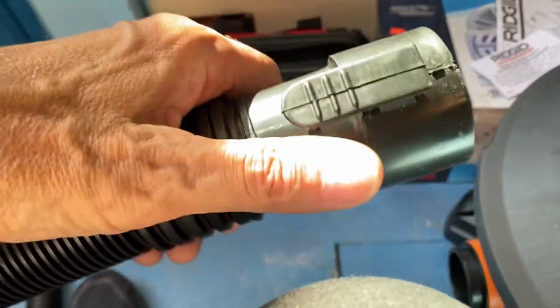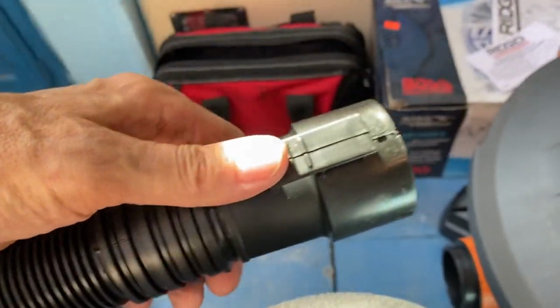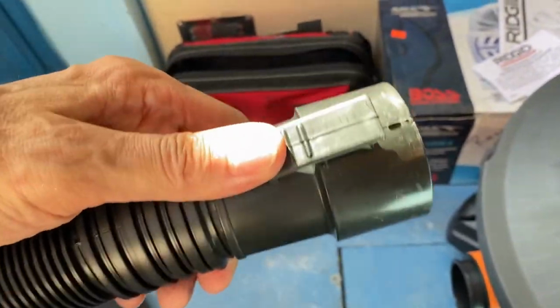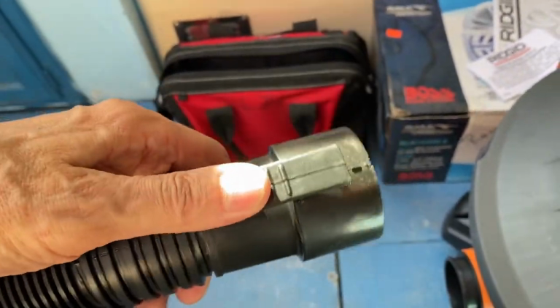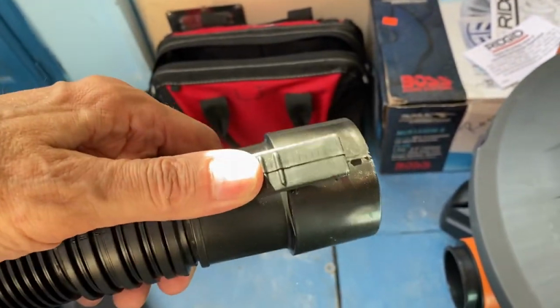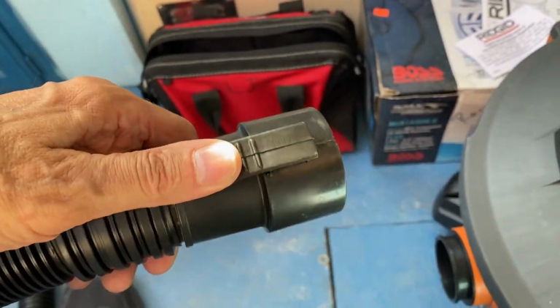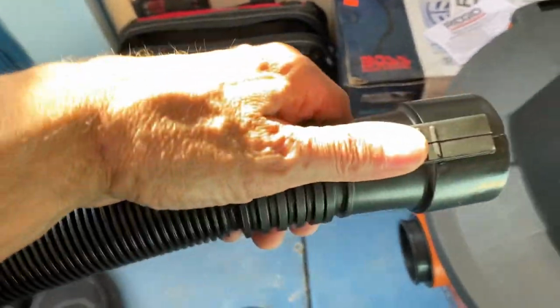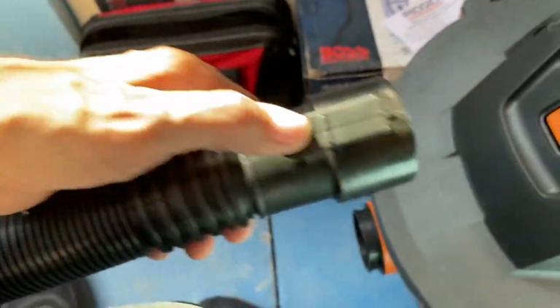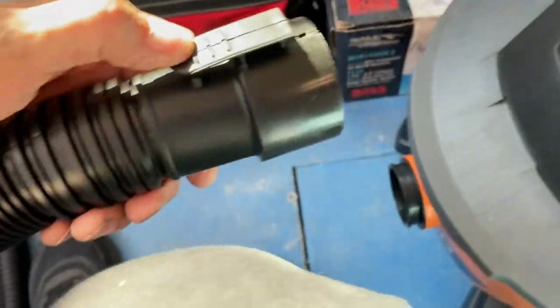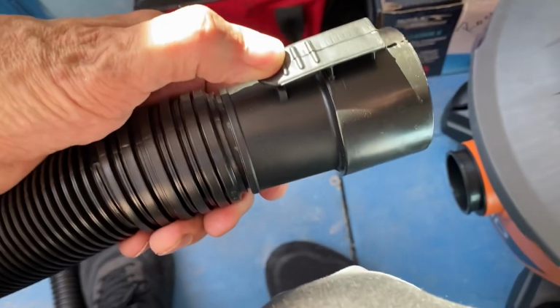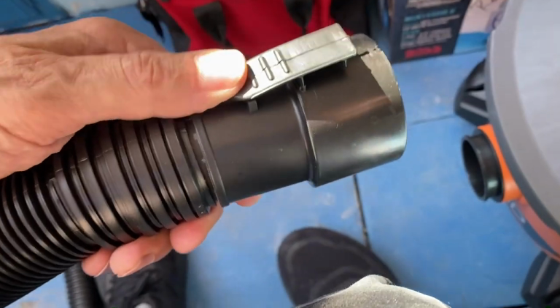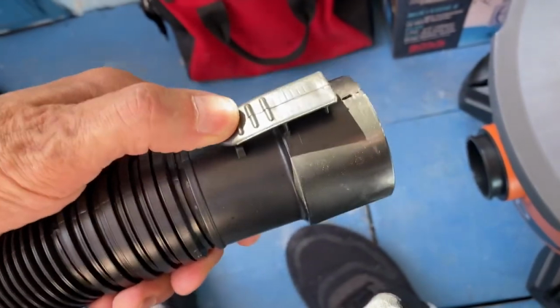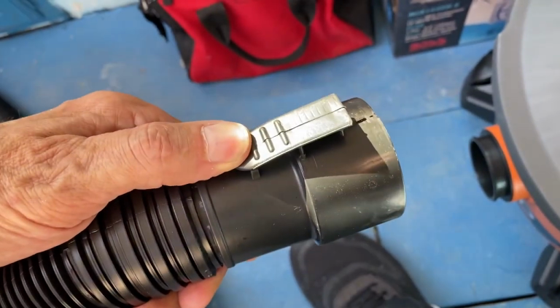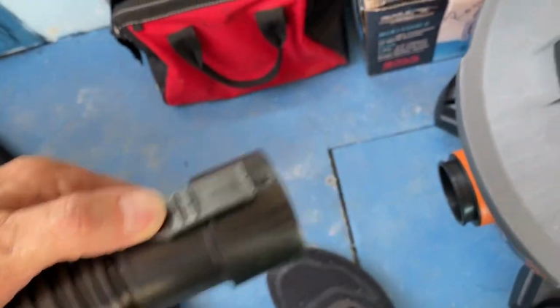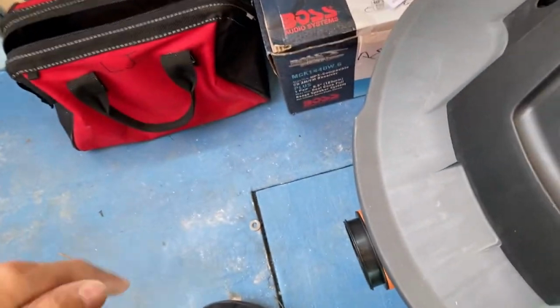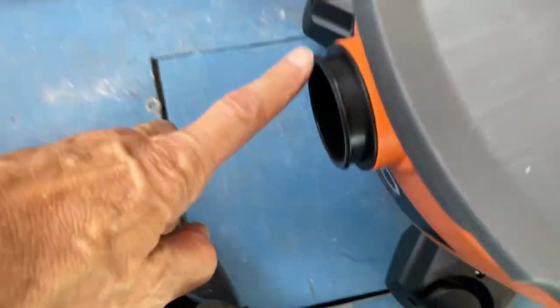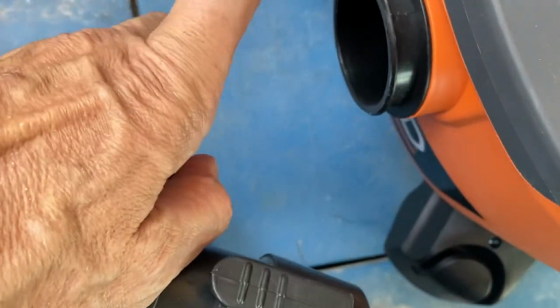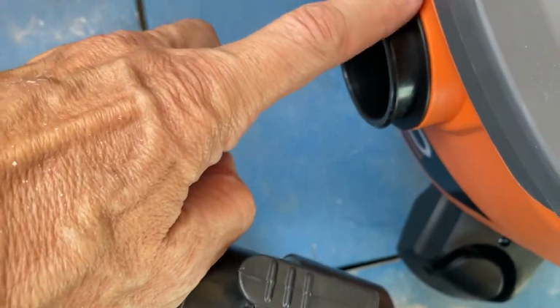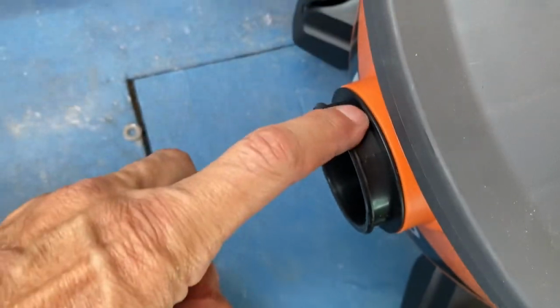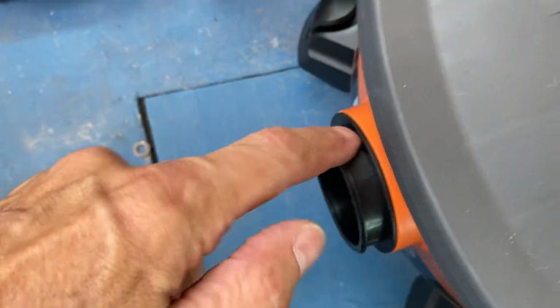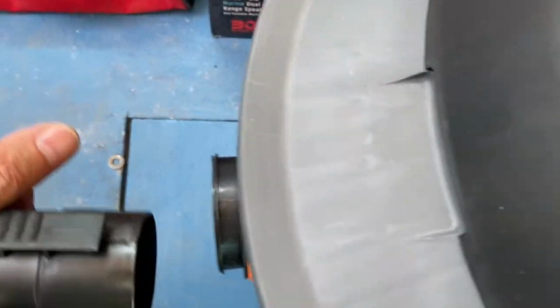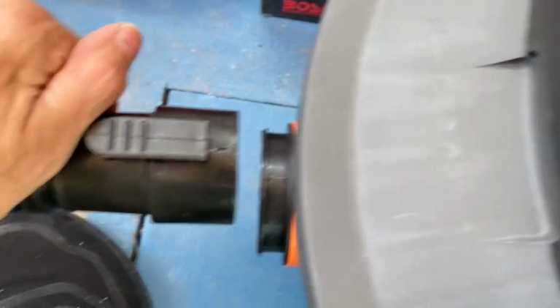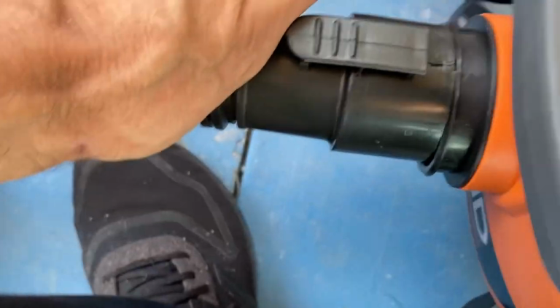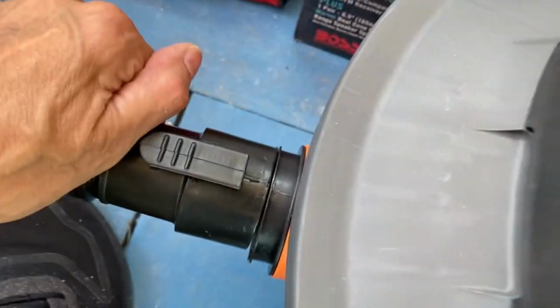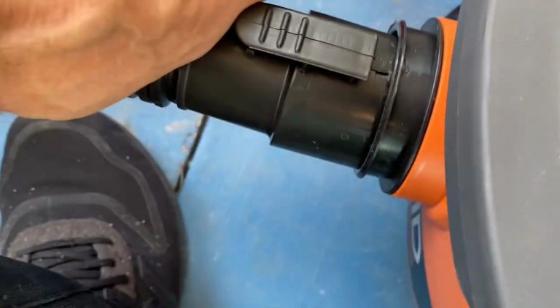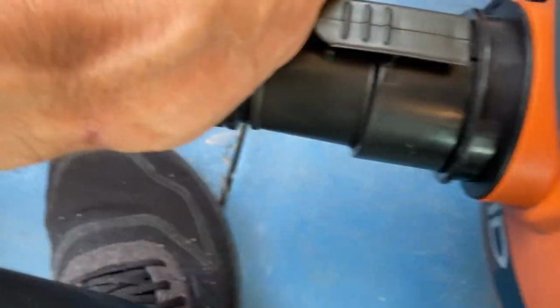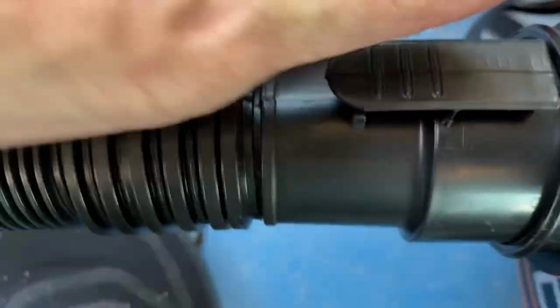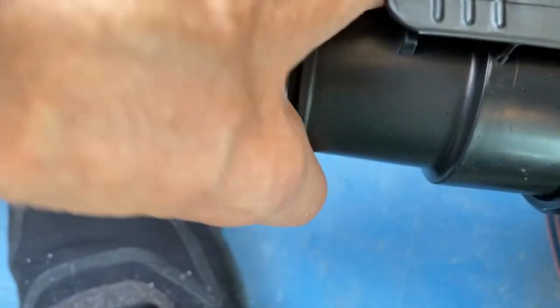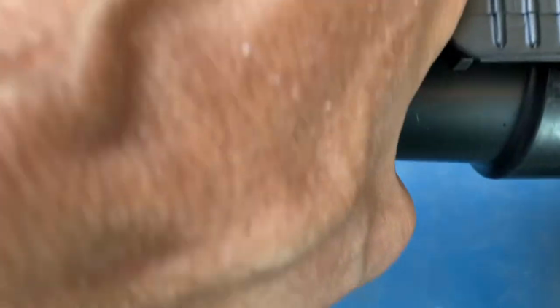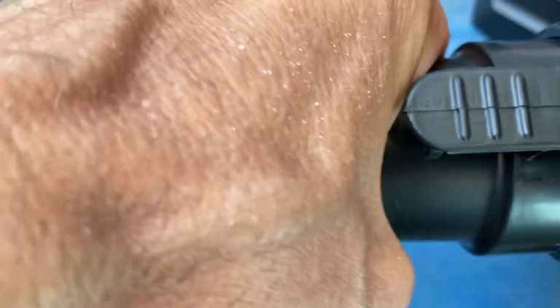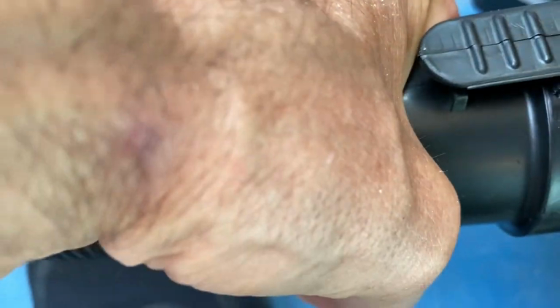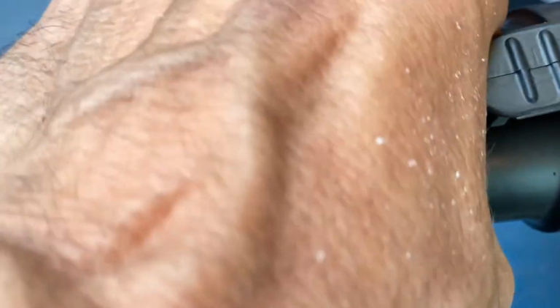On the hose where you connect to the vacuum, there's a little clip — you can bend it and it clips onto this little notch here. That's where everything goes into the vacuum.